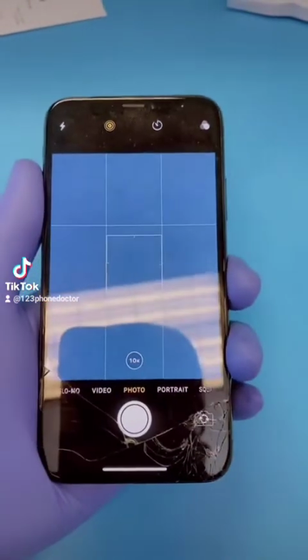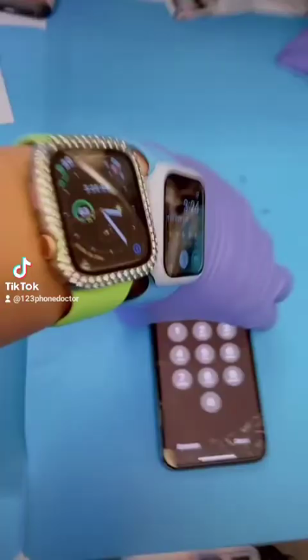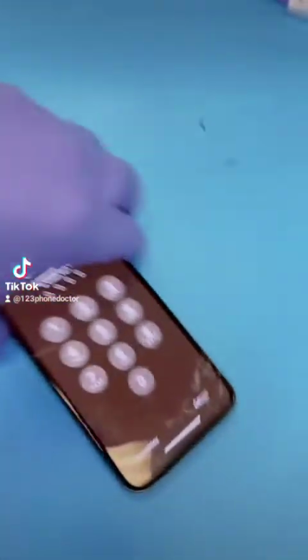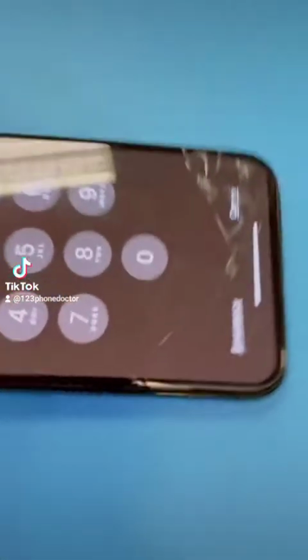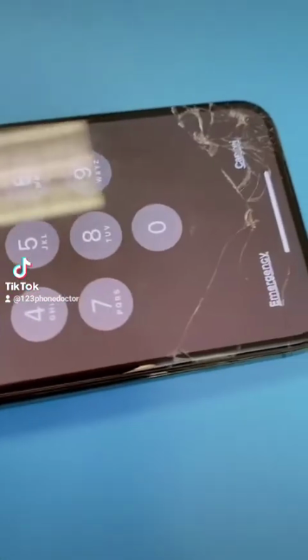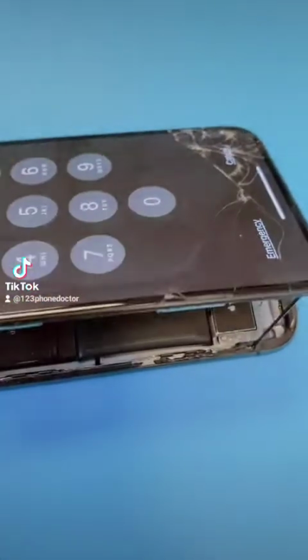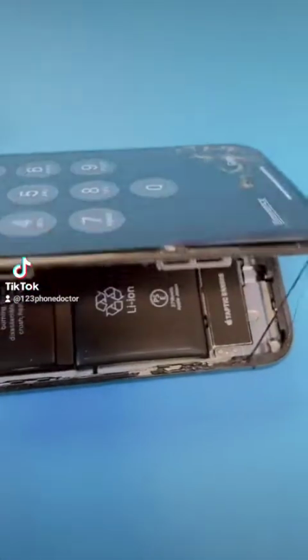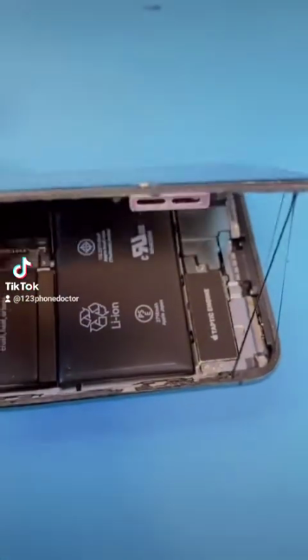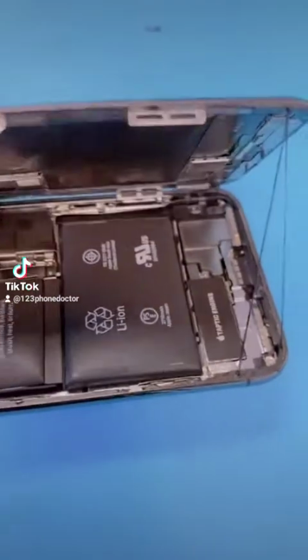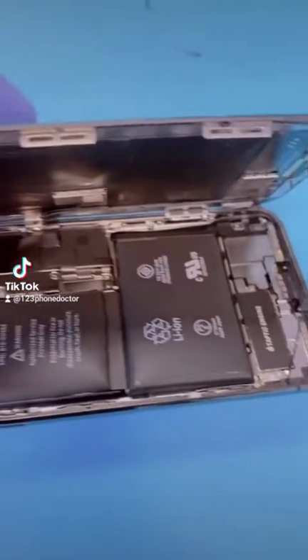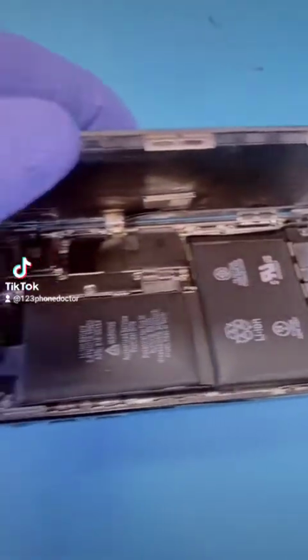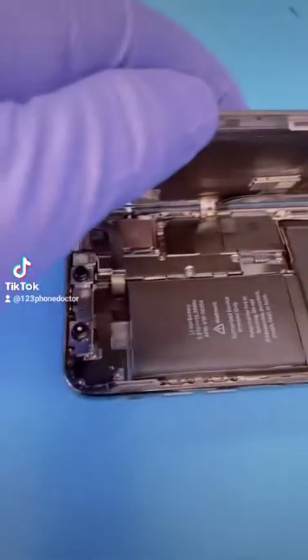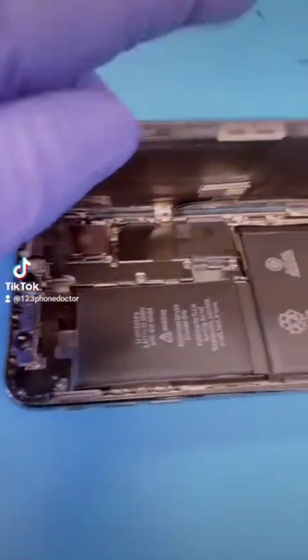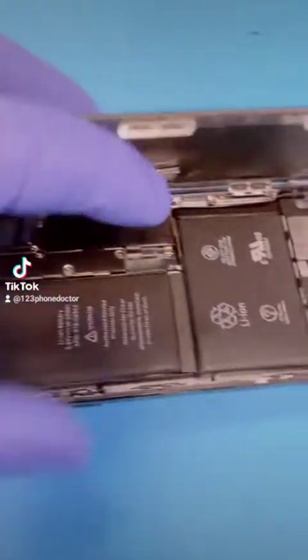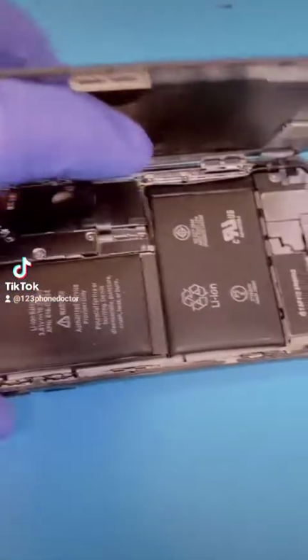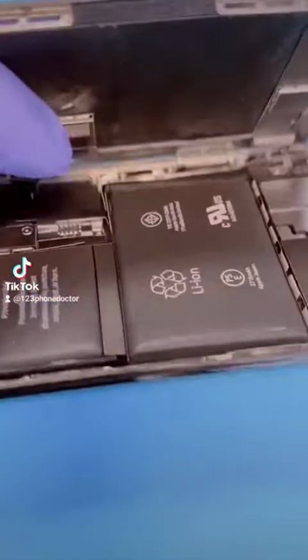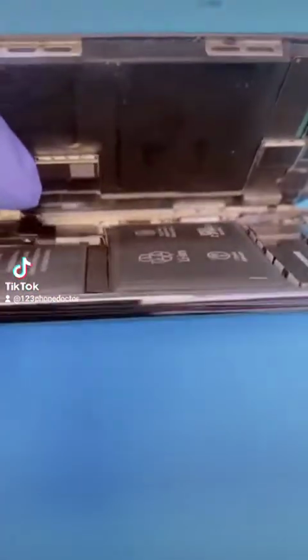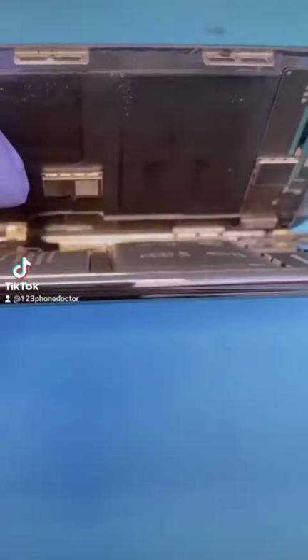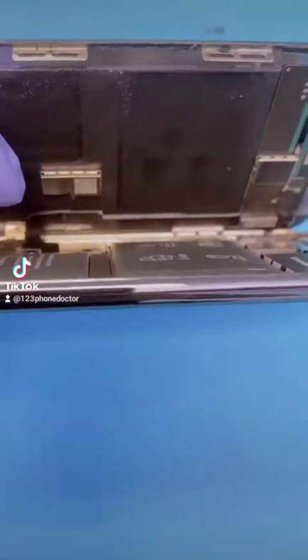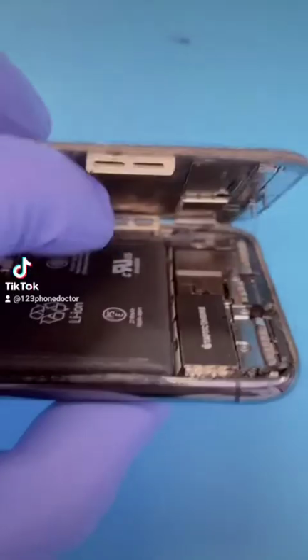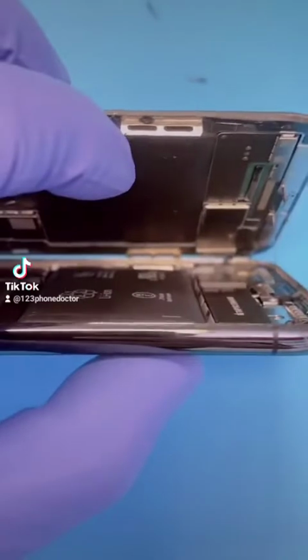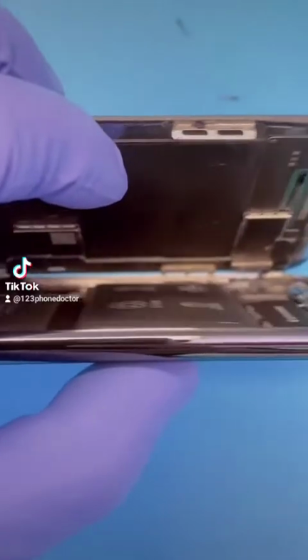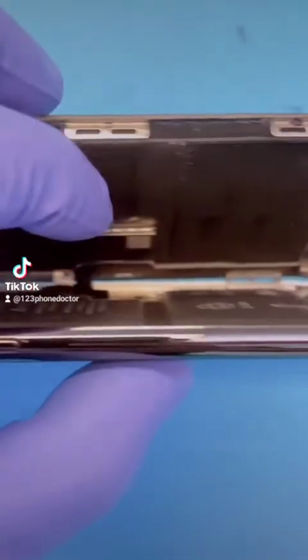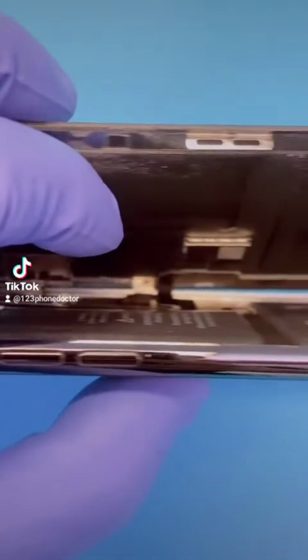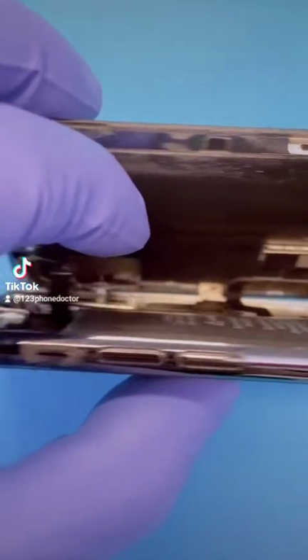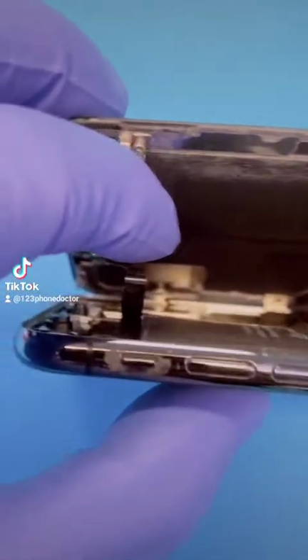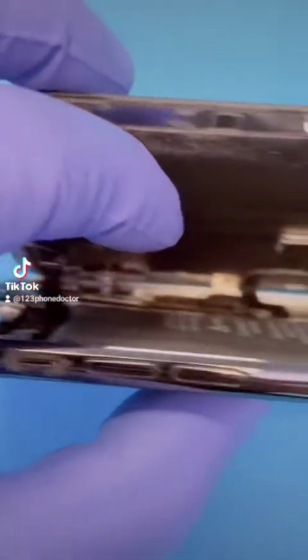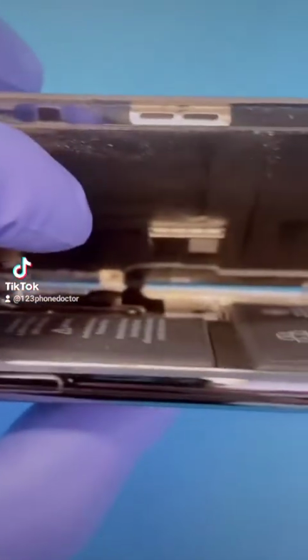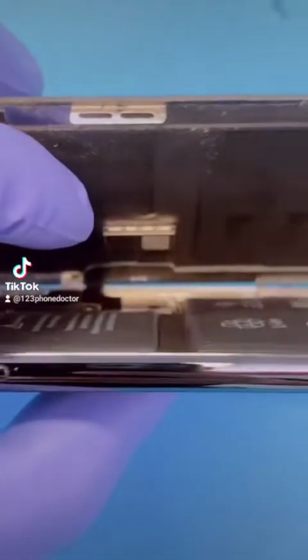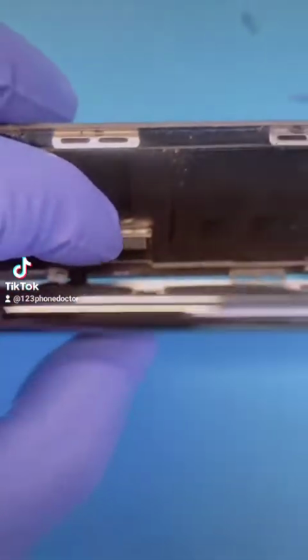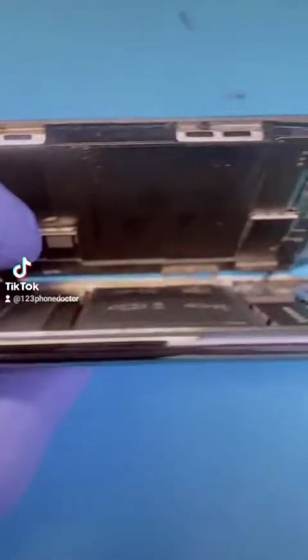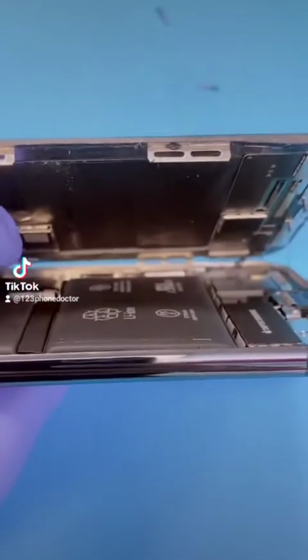Let's not get too distracted. Open it like a mystery. Look at that mystery — it appears like the battery is bulging.